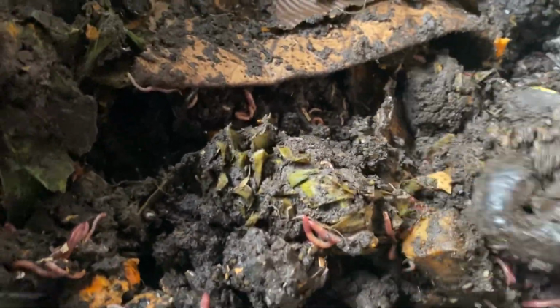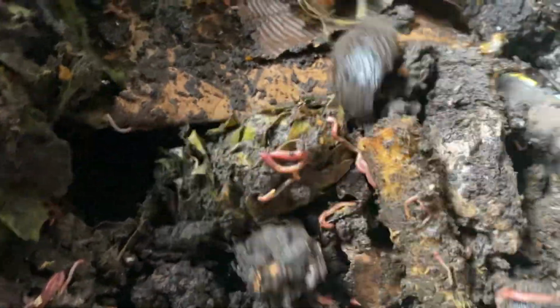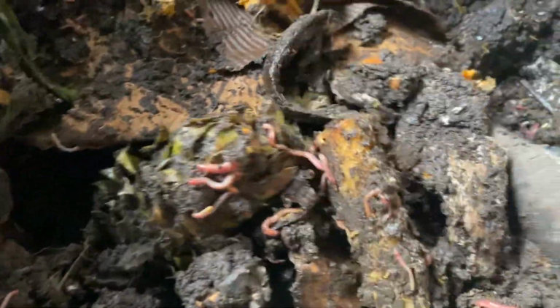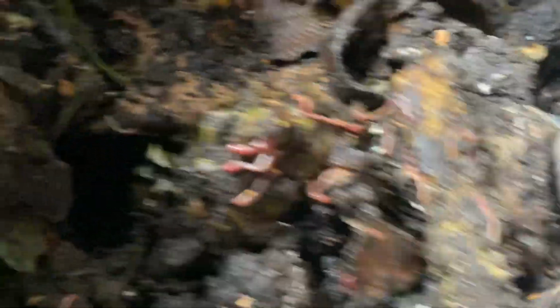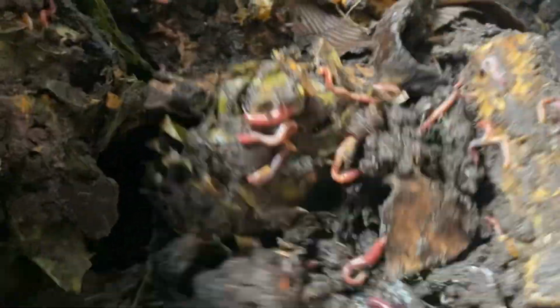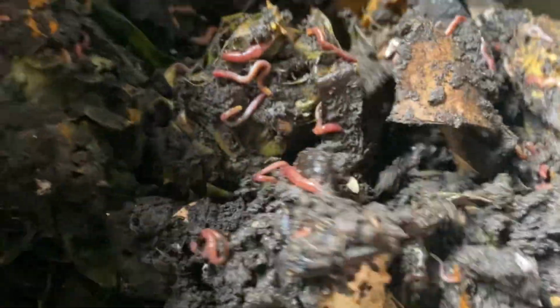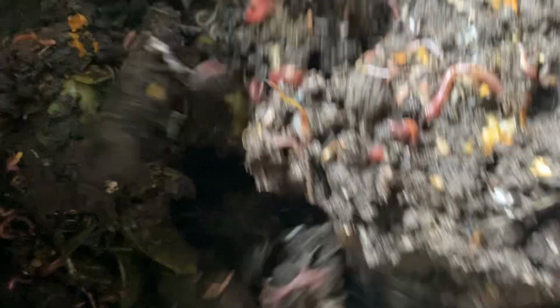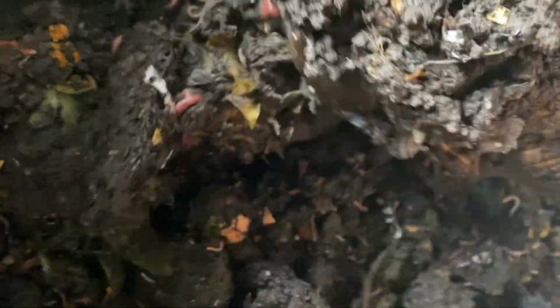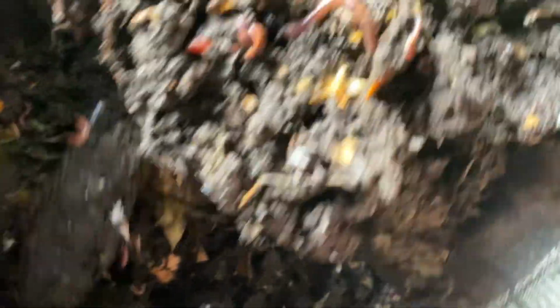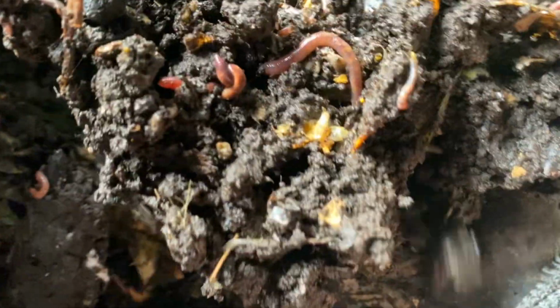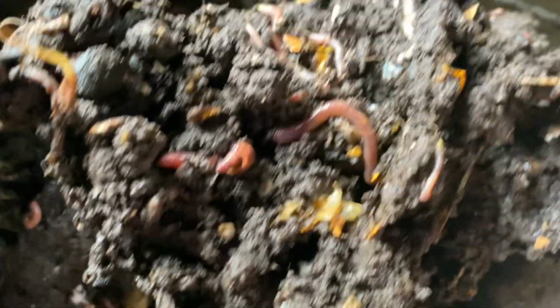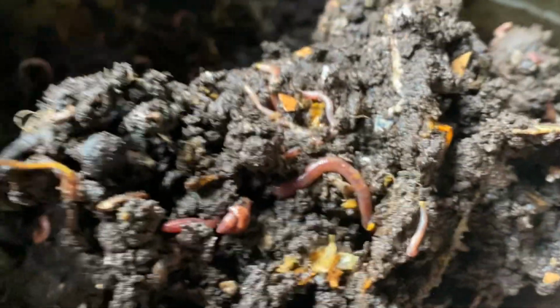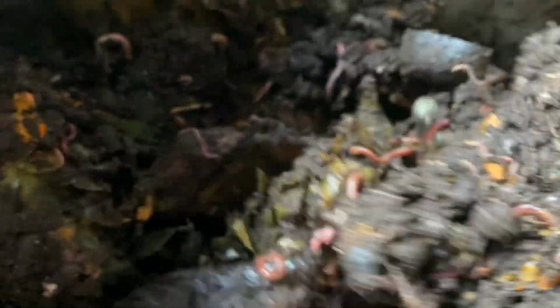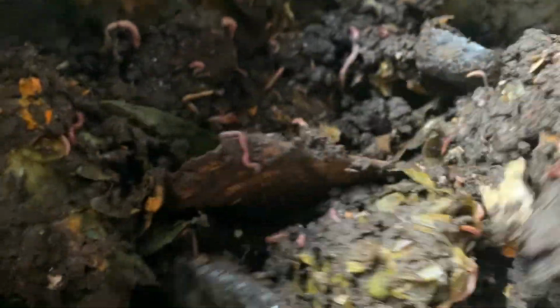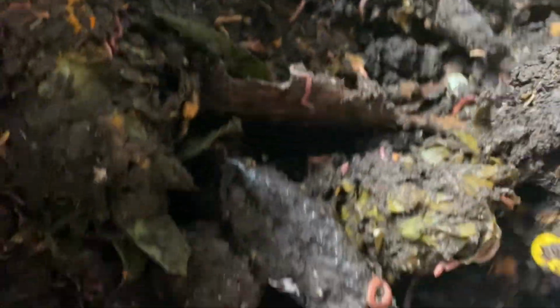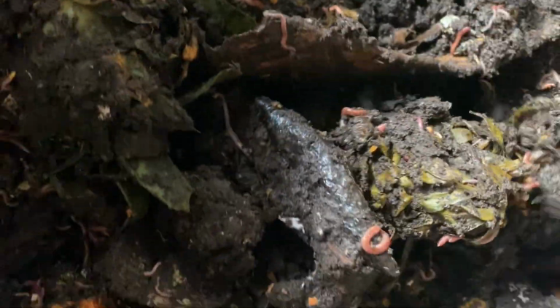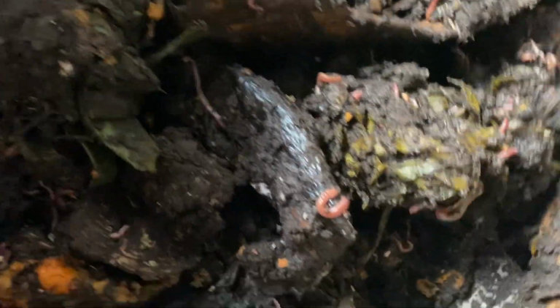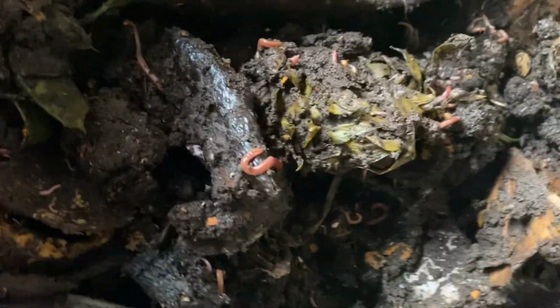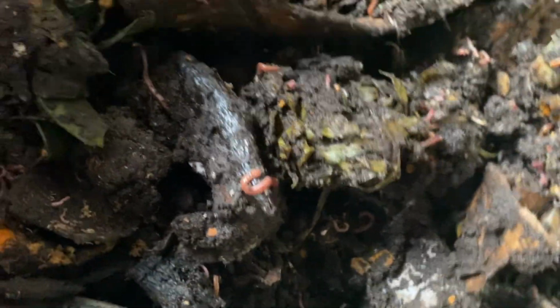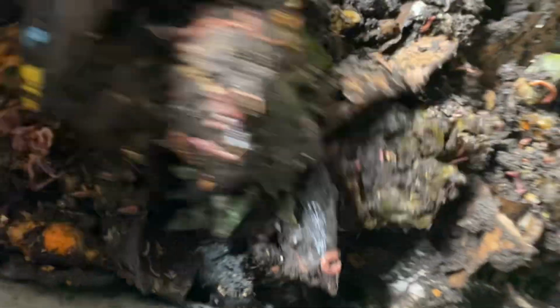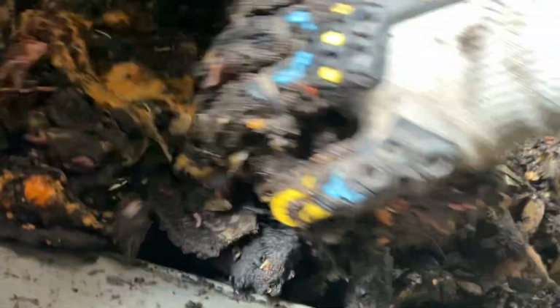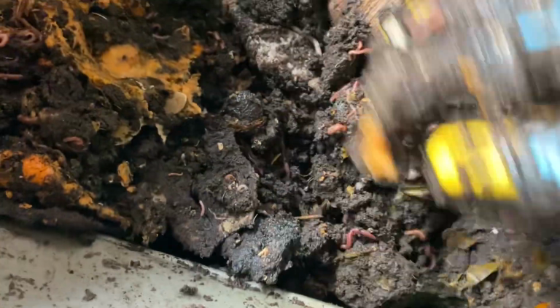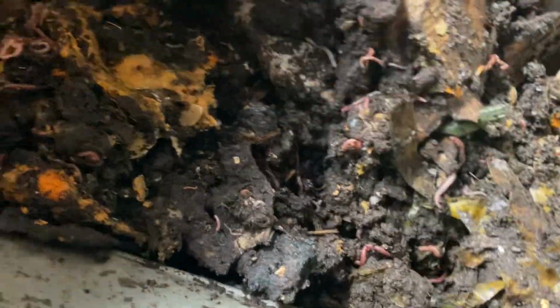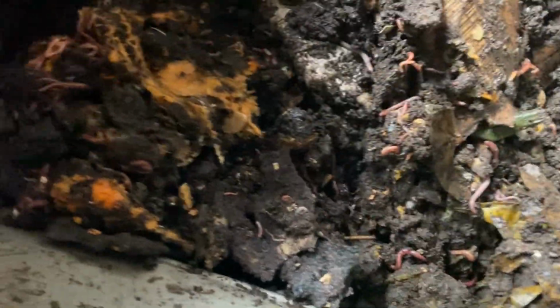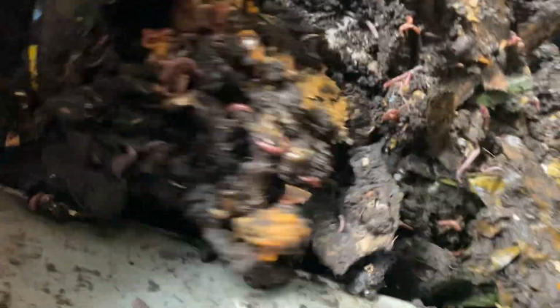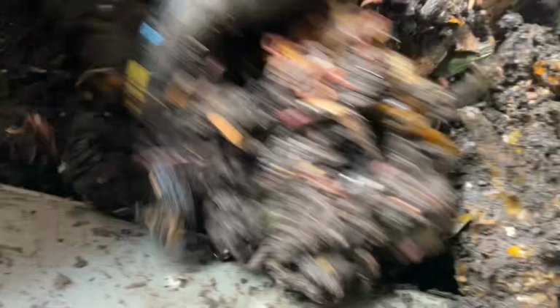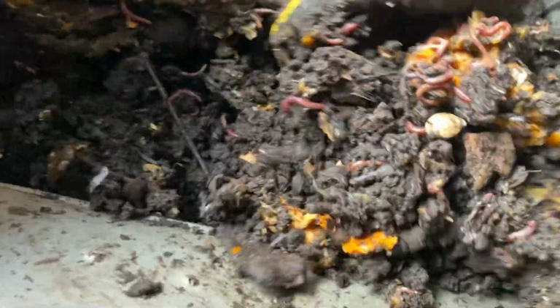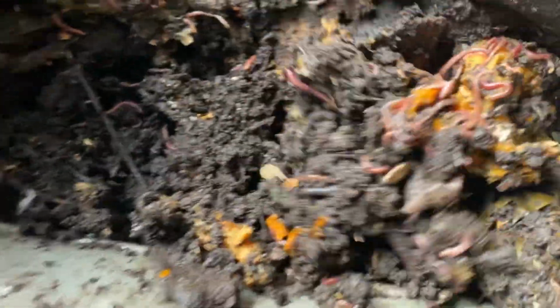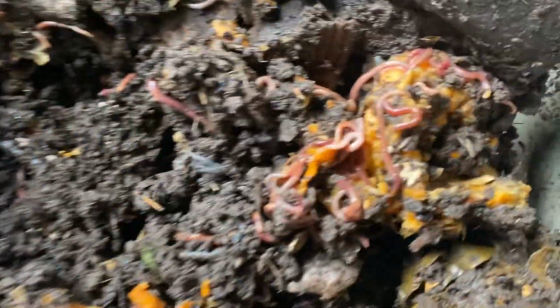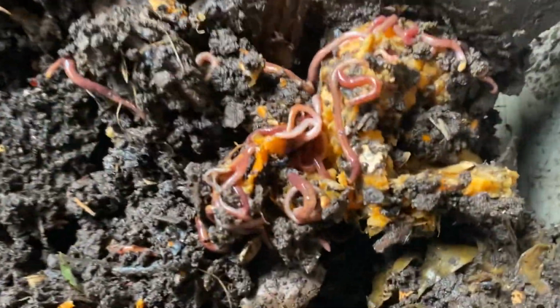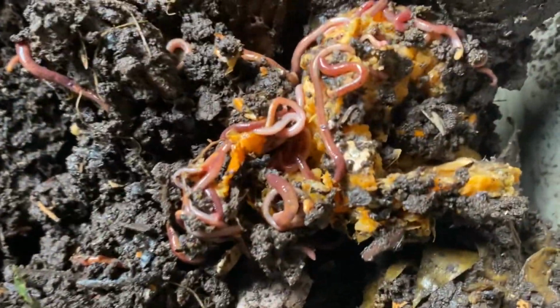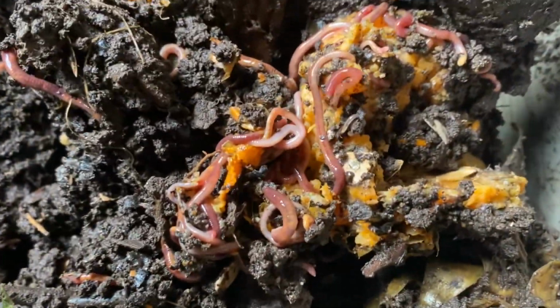Every handful, as you can see, there's just more and more worms. Stuff is breaking down, so you really can't ask for anything more.